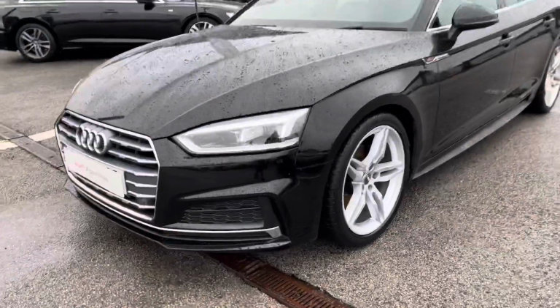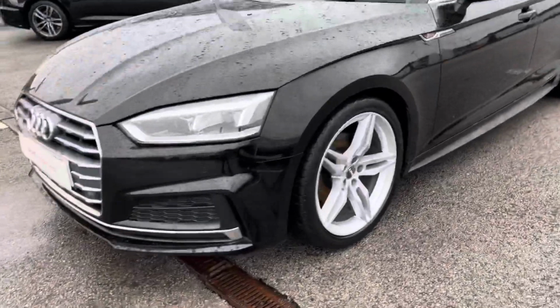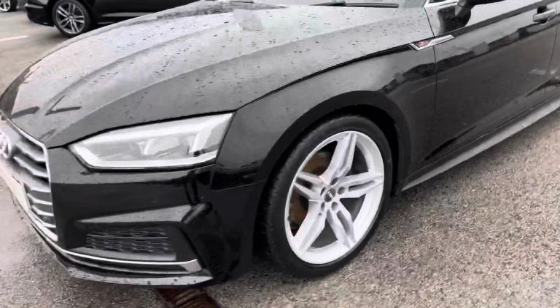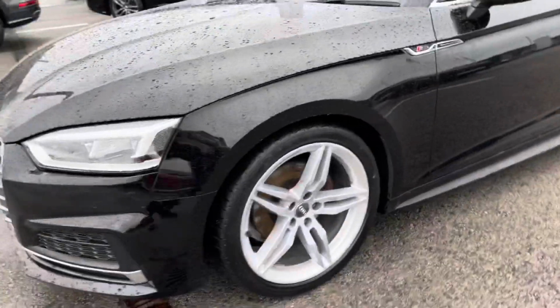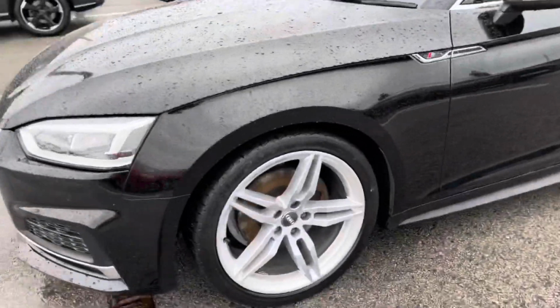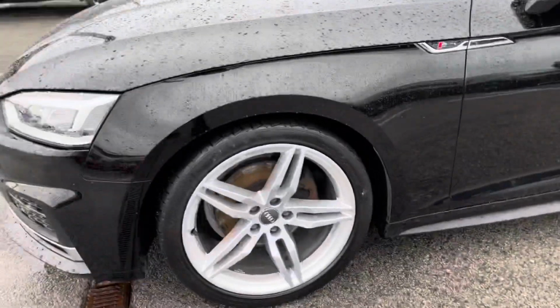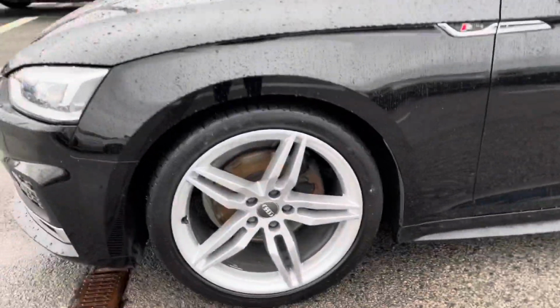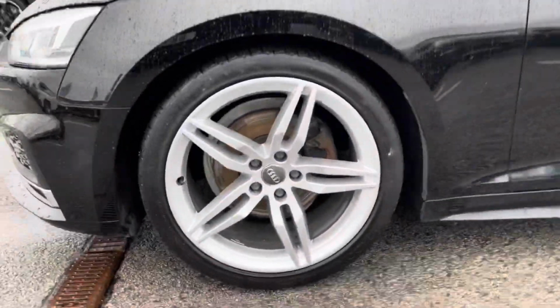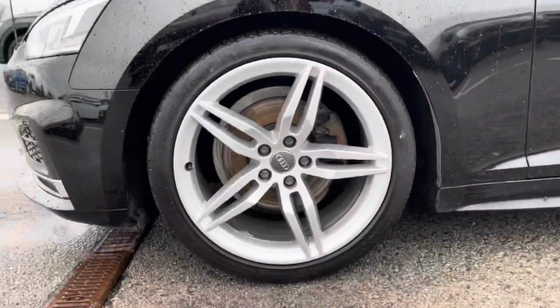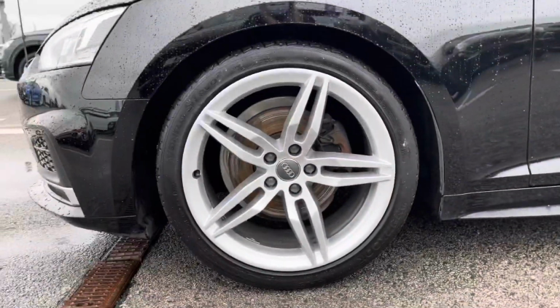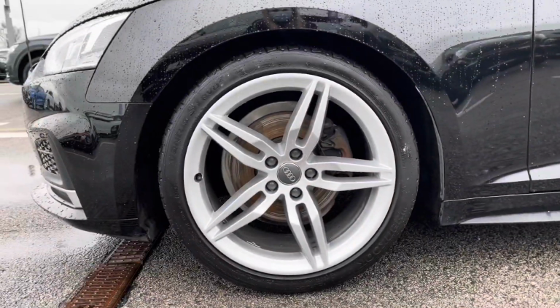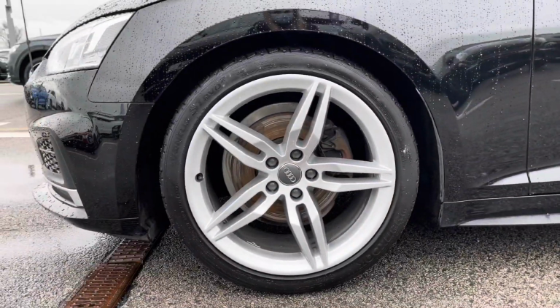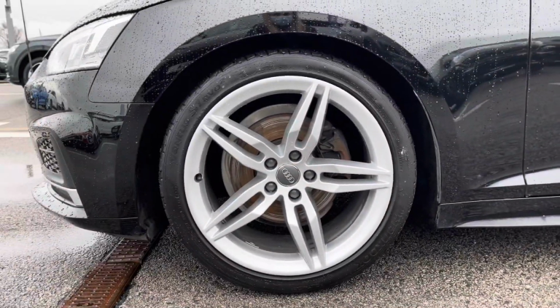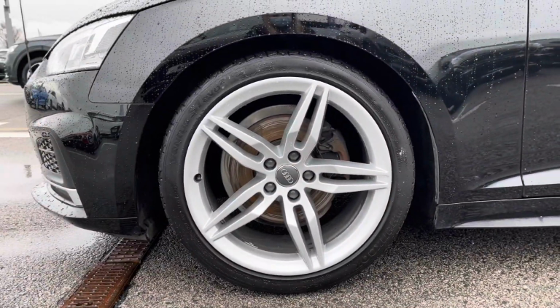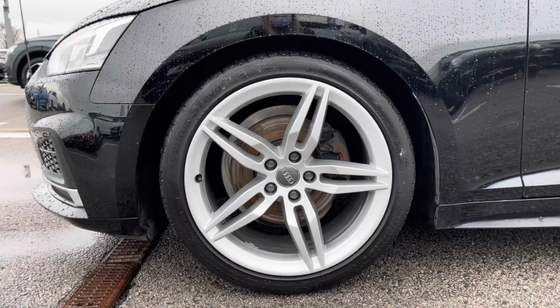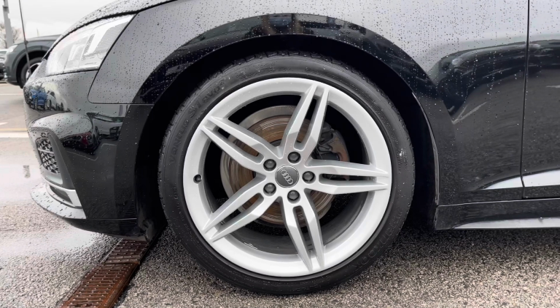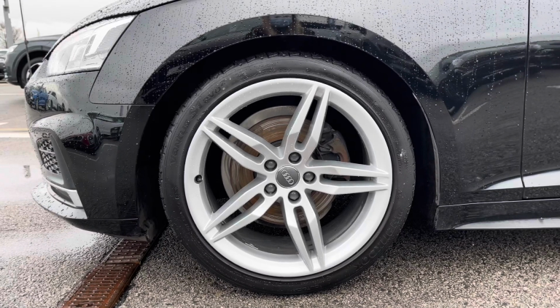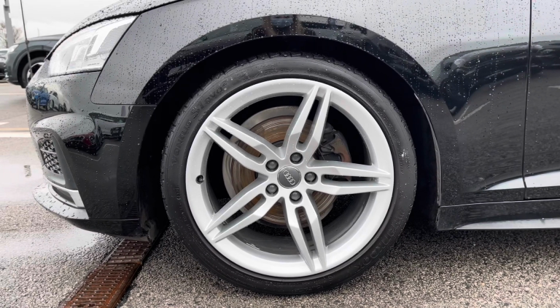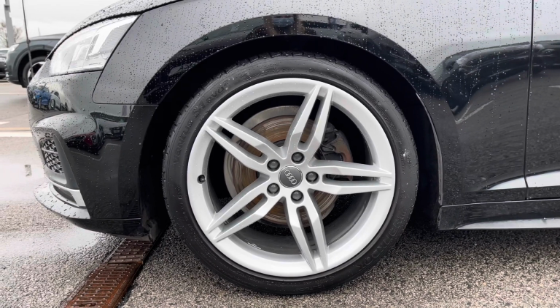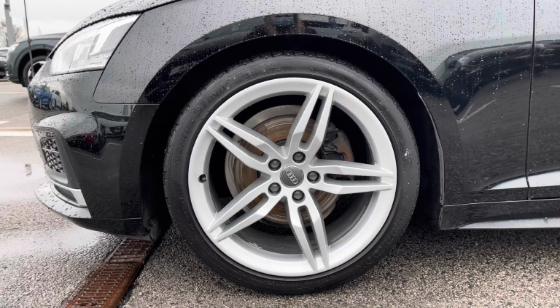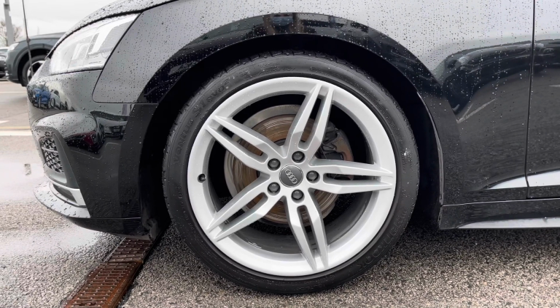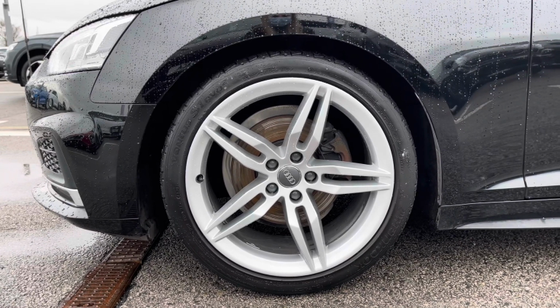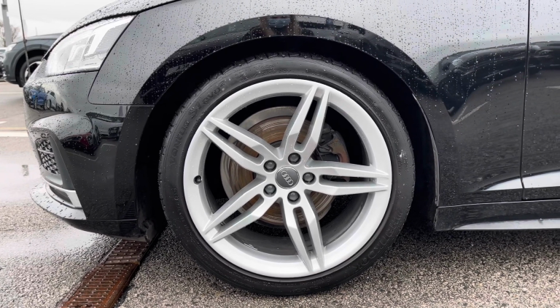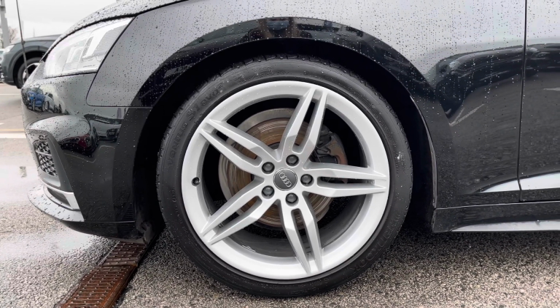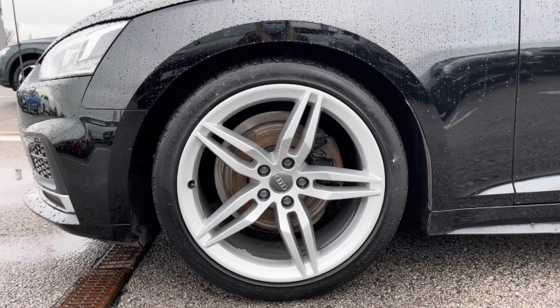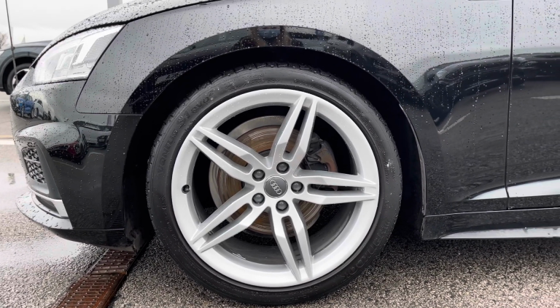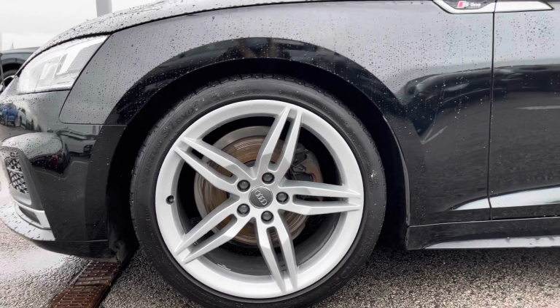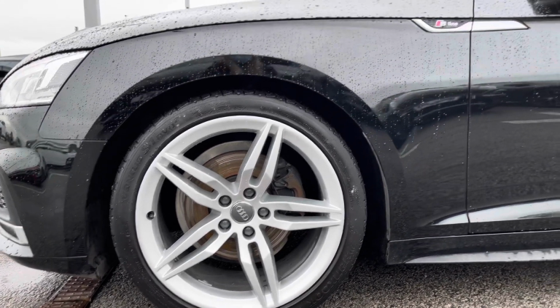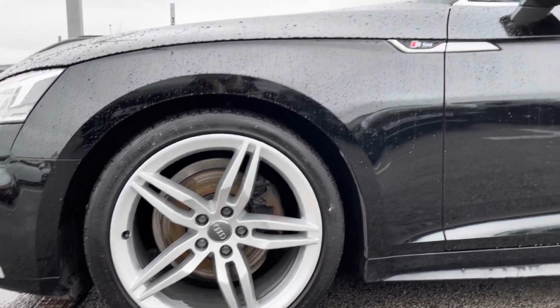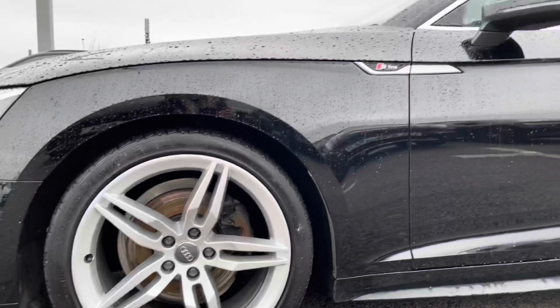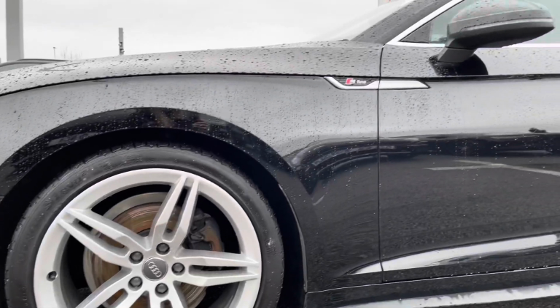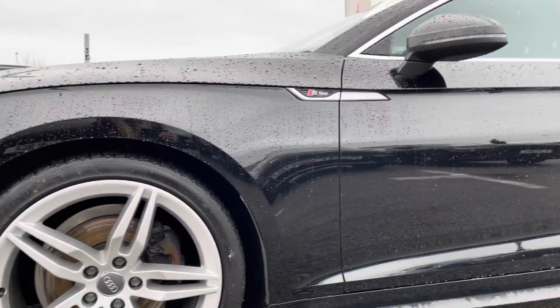Coming round to the side of the car, we have the 19-inch 5 parallel spoke design alloy wheels which contrast really stunningly against the black paint and really pull this car apart from others on the road.